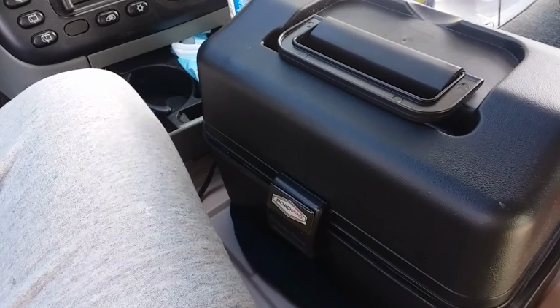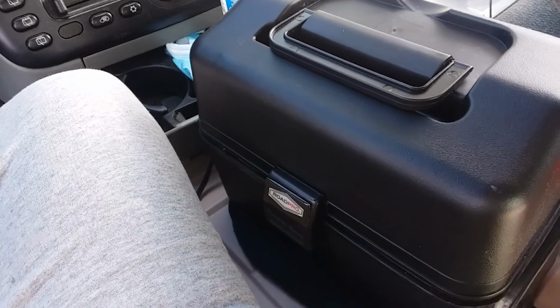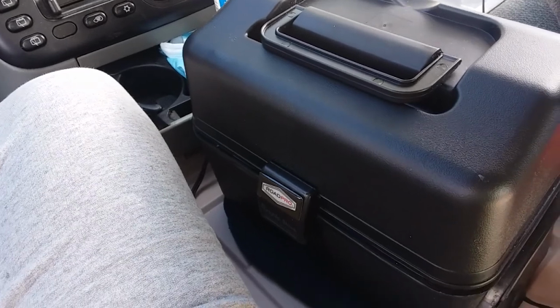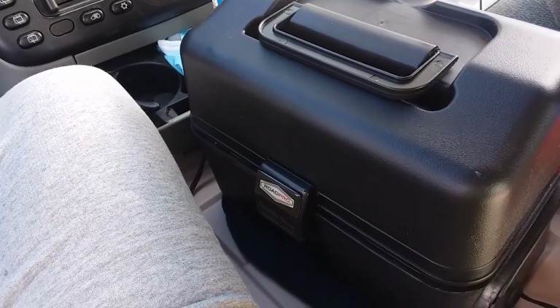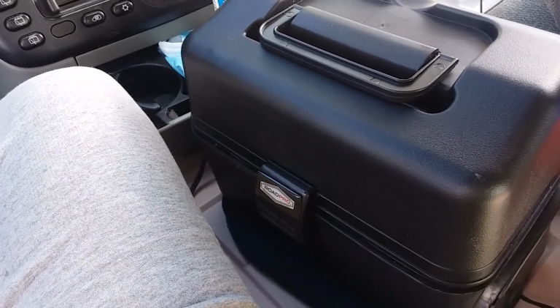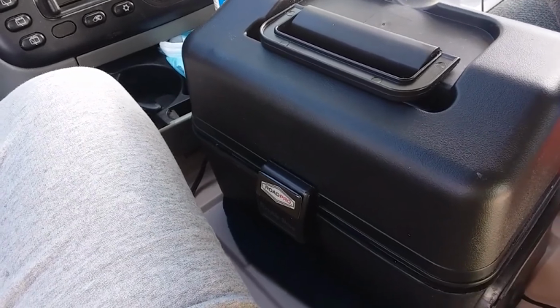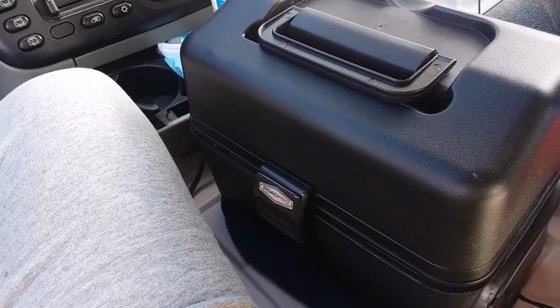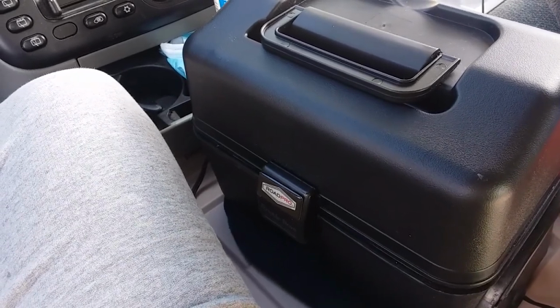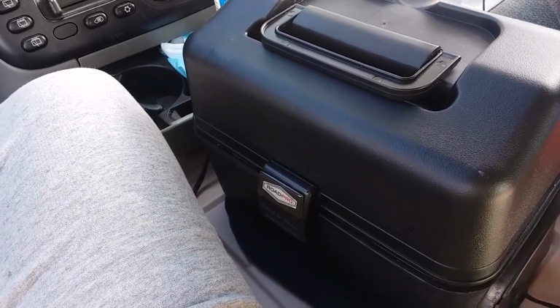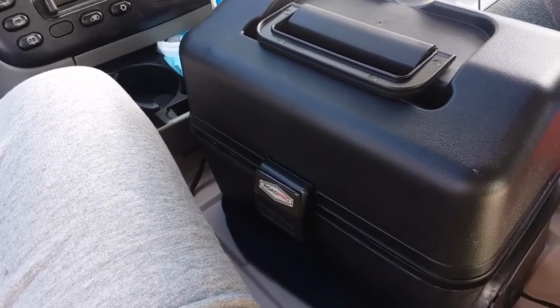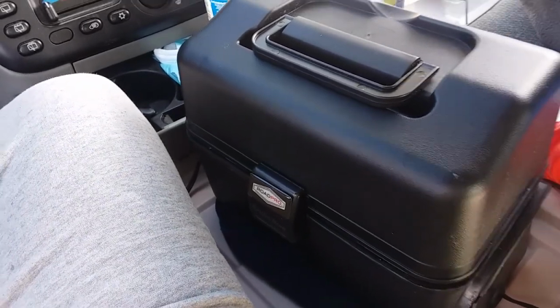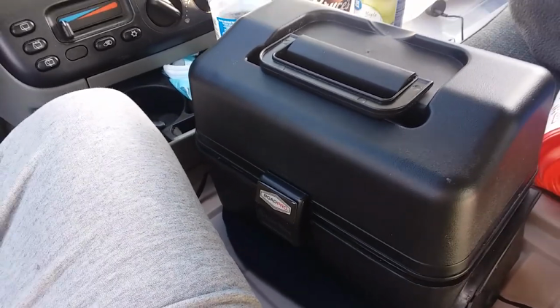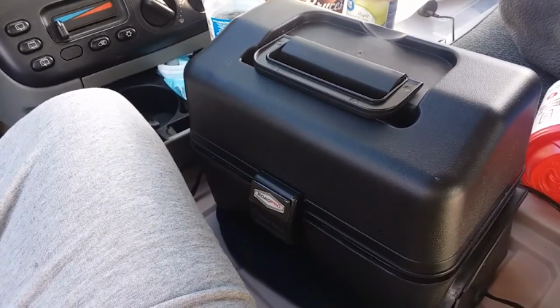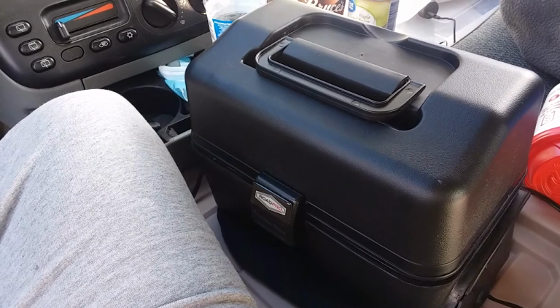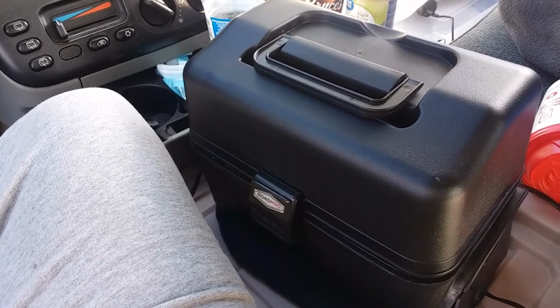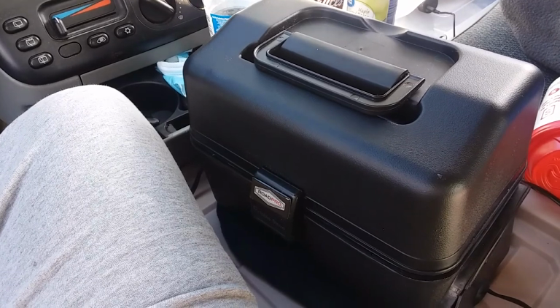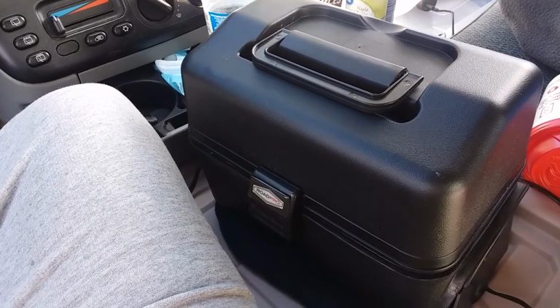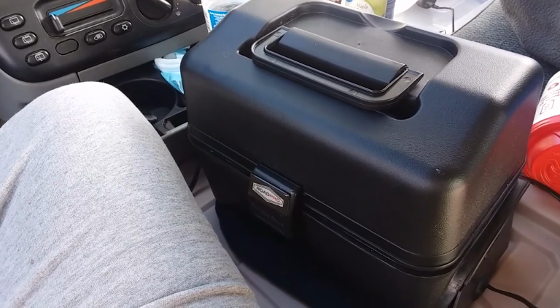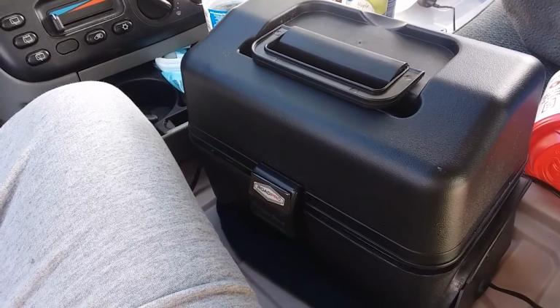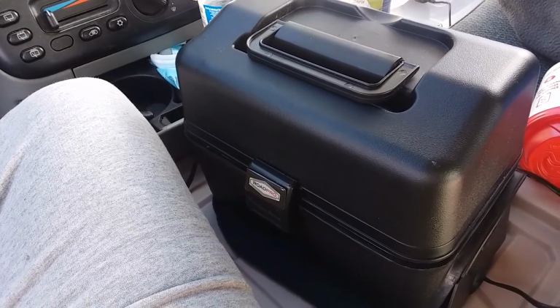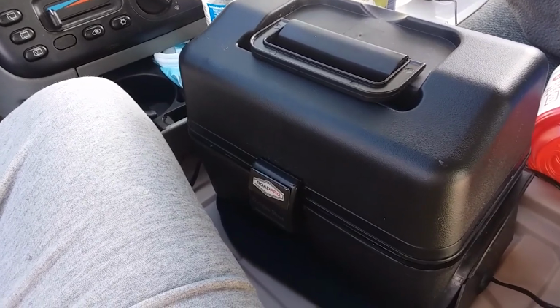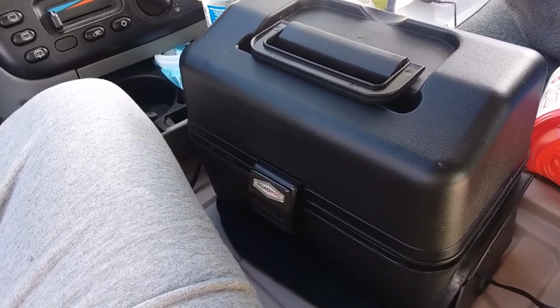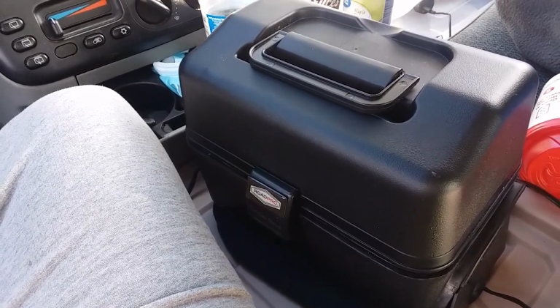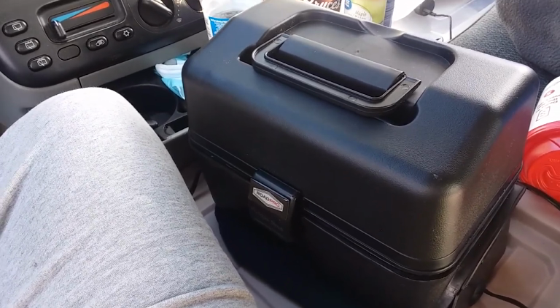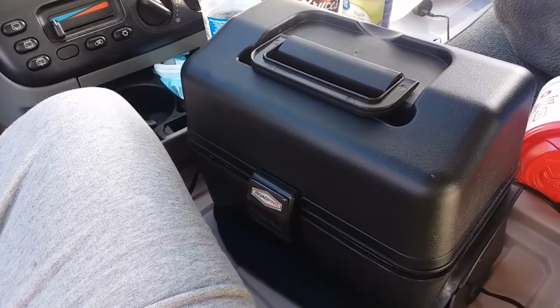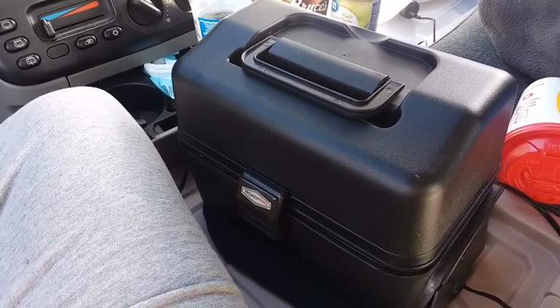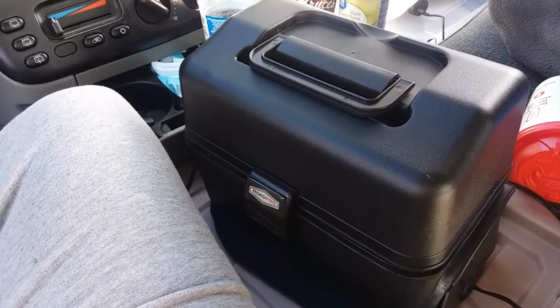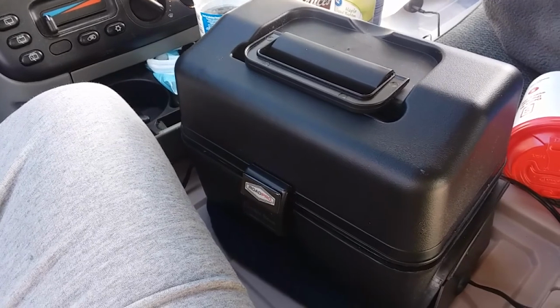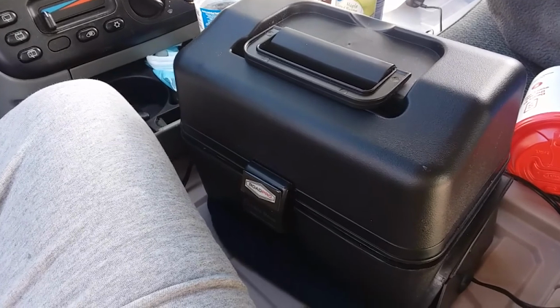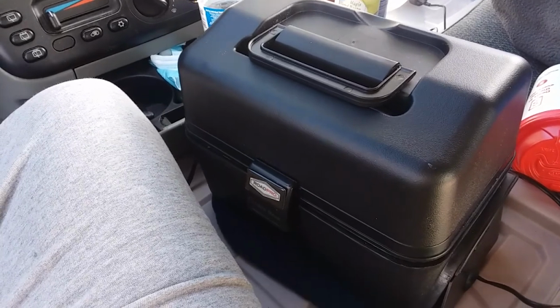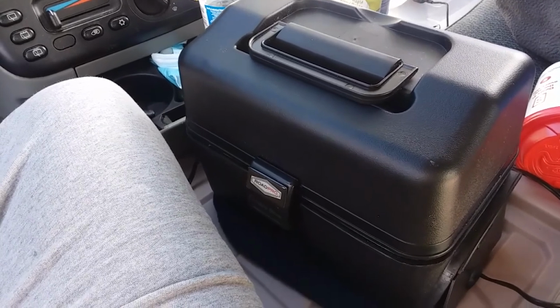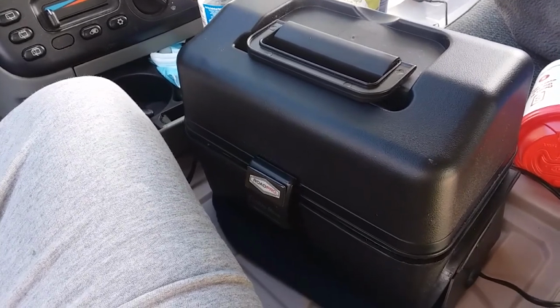Hey everybody, welcome to another episode of Andrew's Journey. What you're currently looking at is my mini stove, which I use to cook at least a couple of my meals per day.